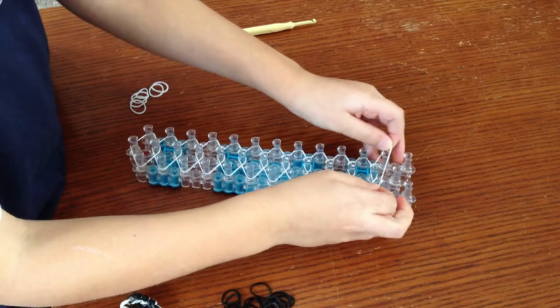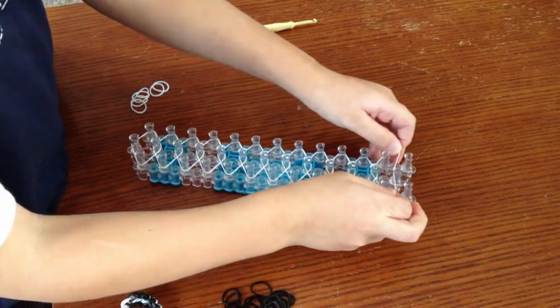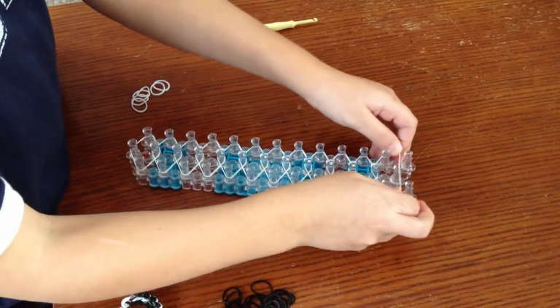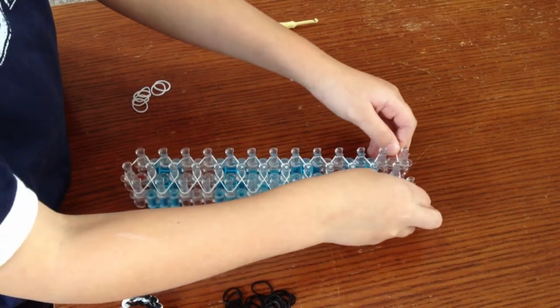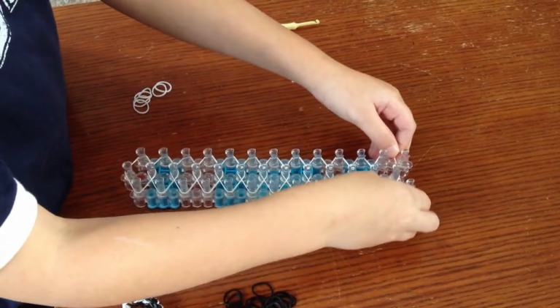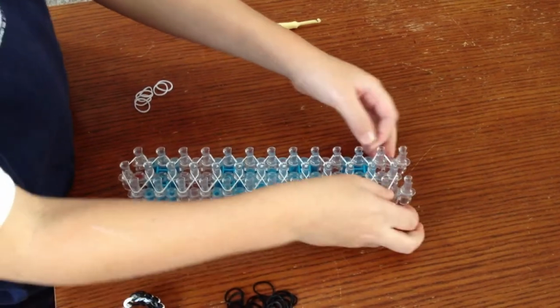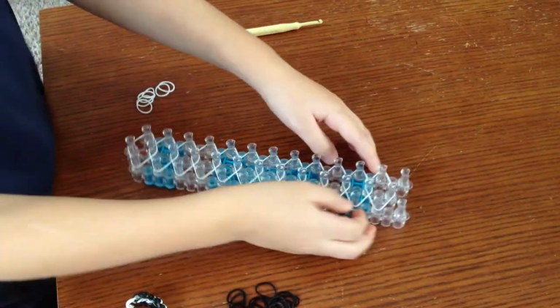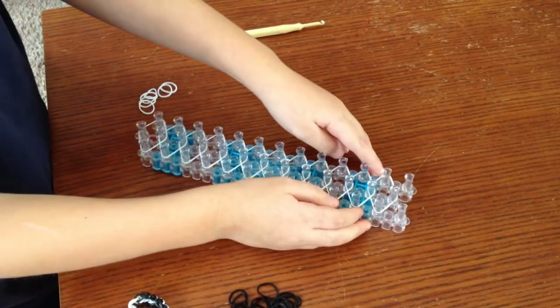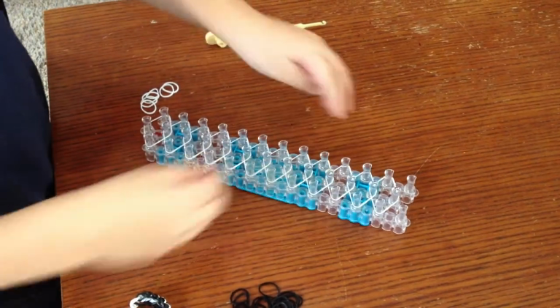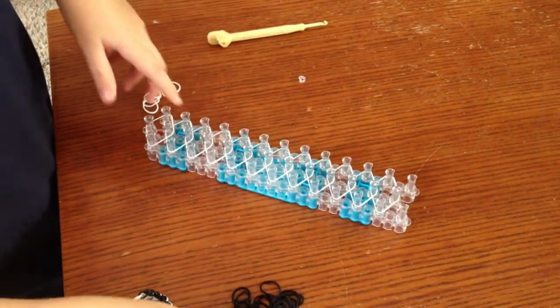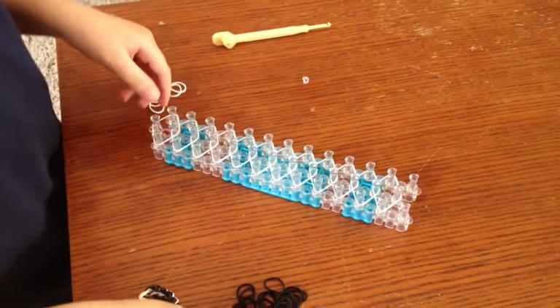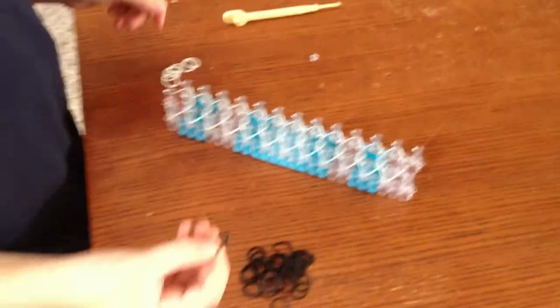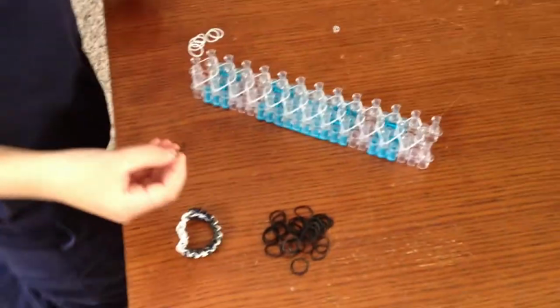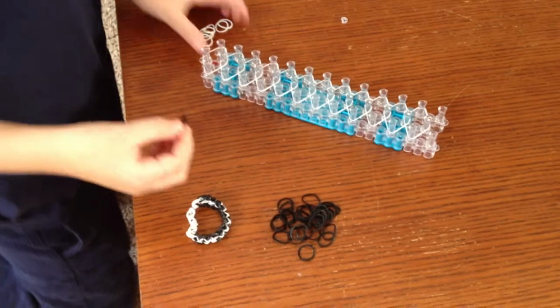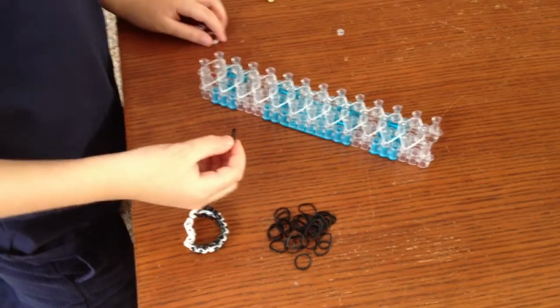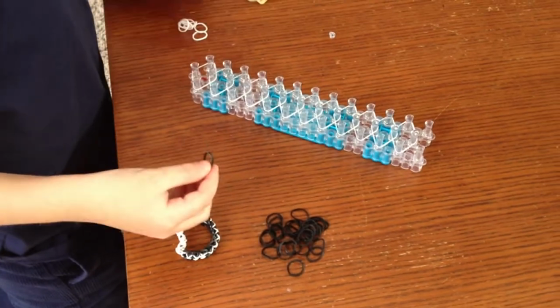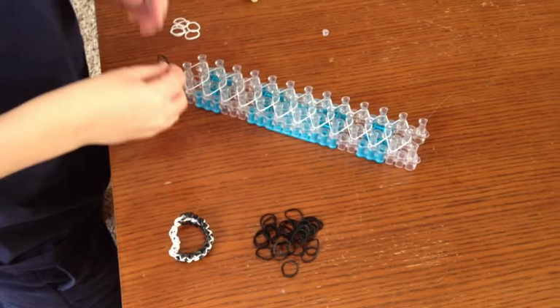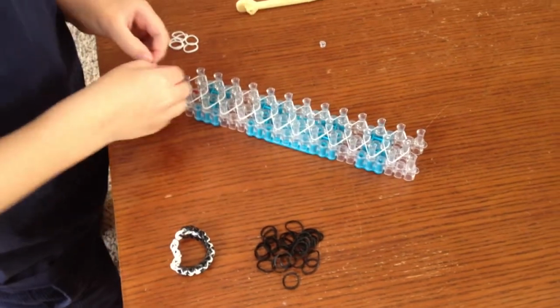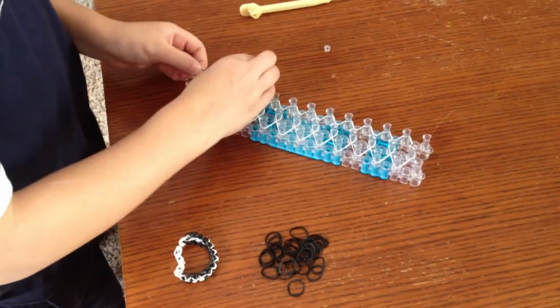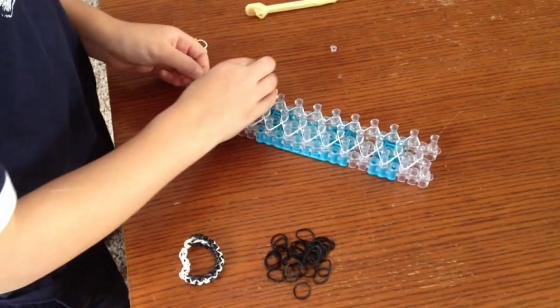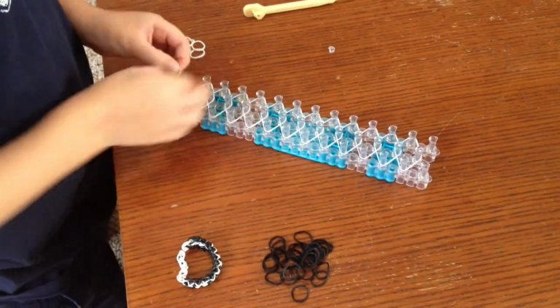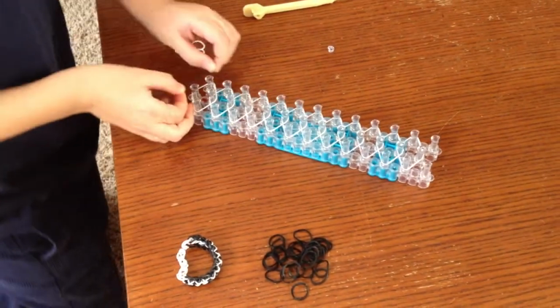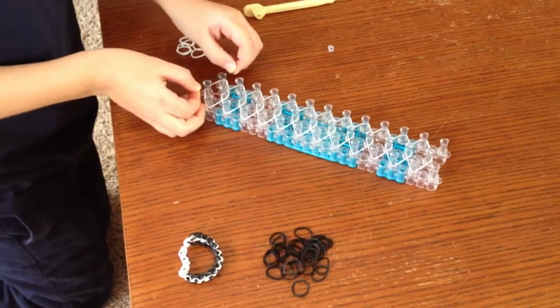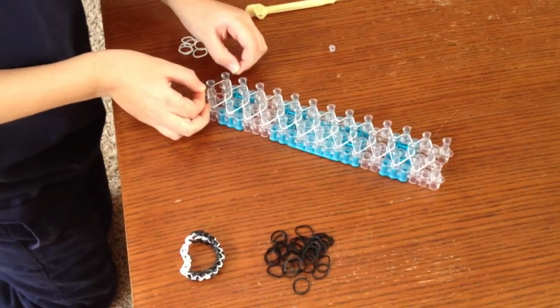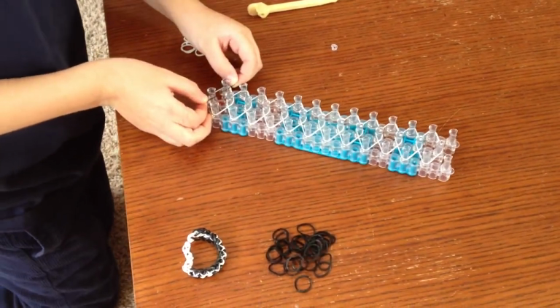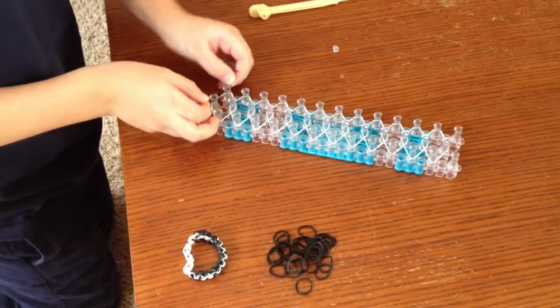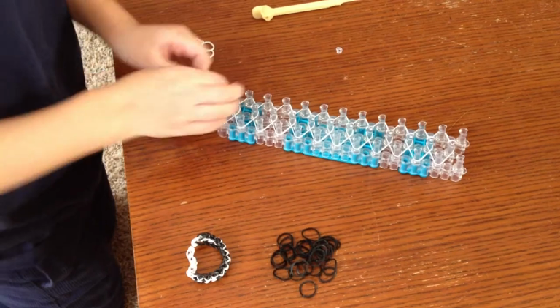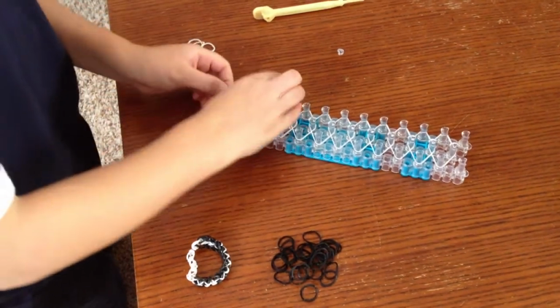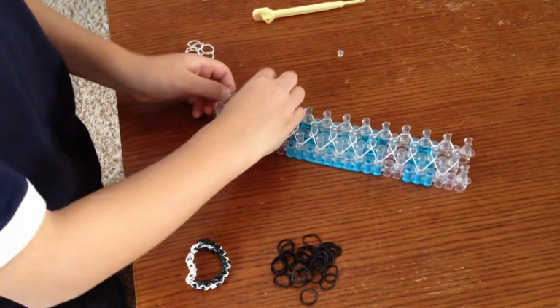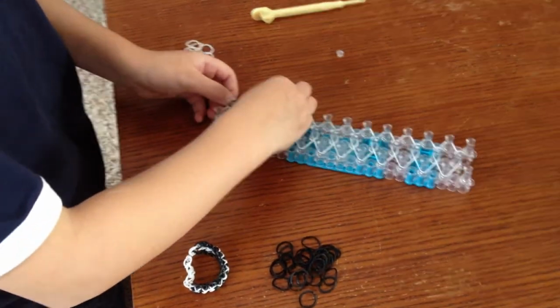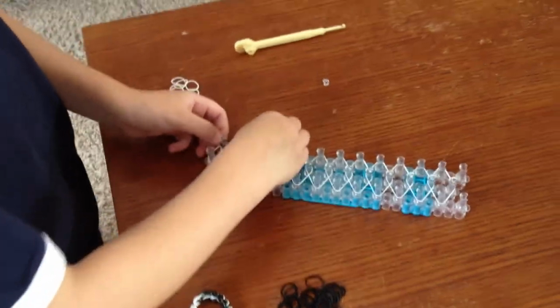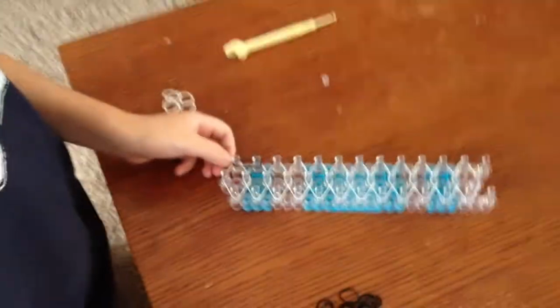And then when you get to the end, you'll just put a rubber band just like that. And then you're going to take your black rubber bands, and don't start out like that — just skip.